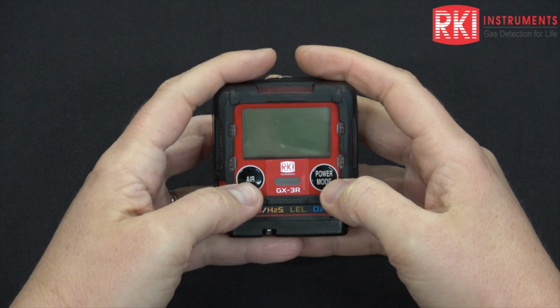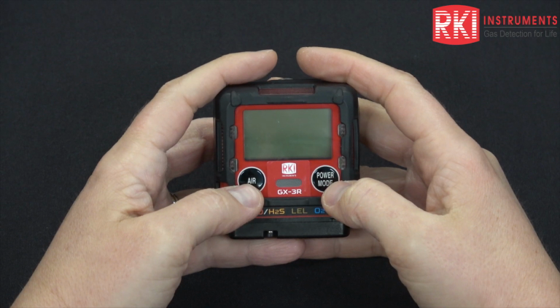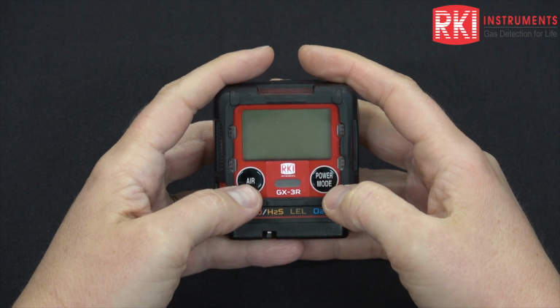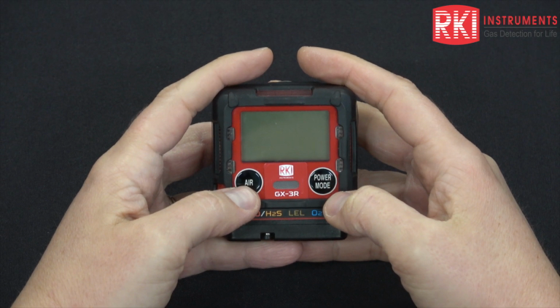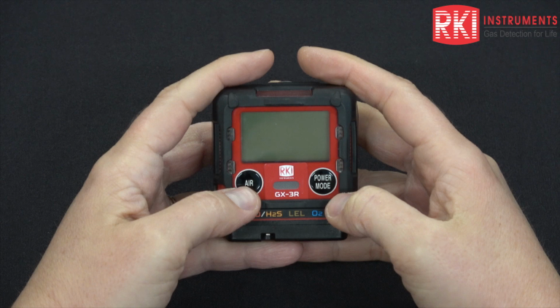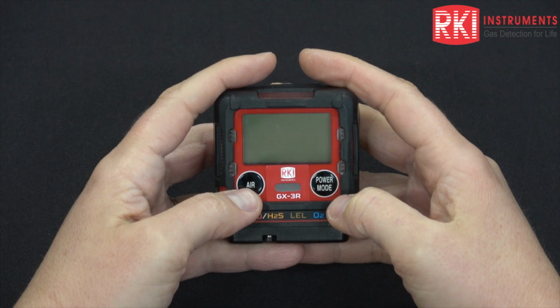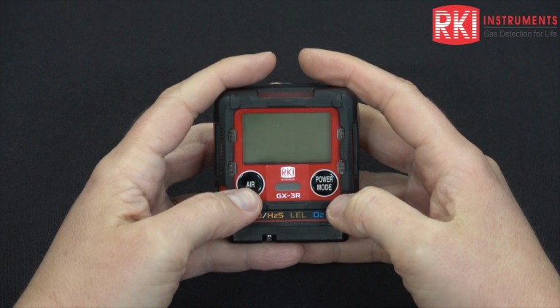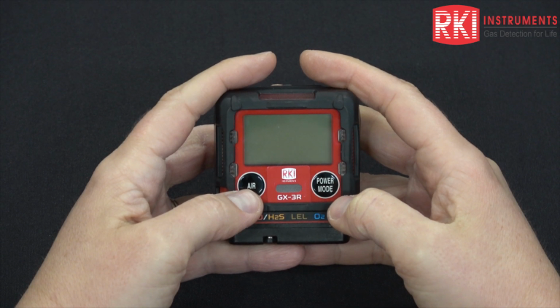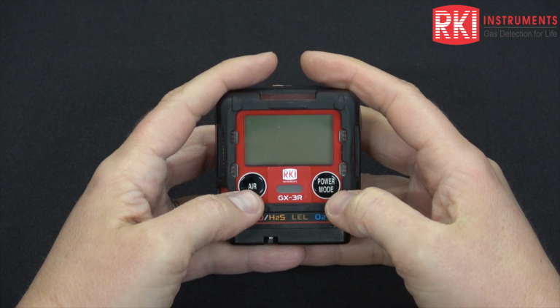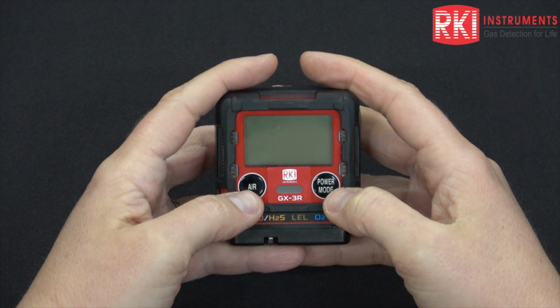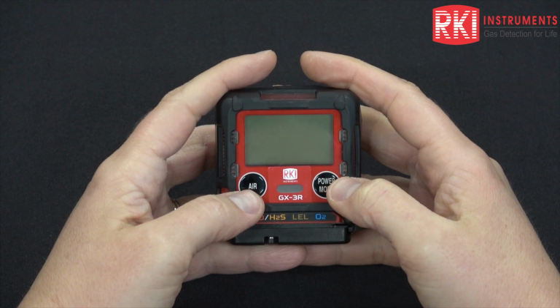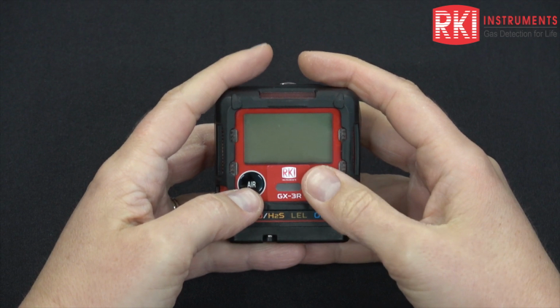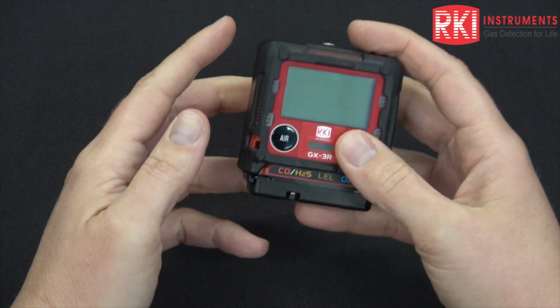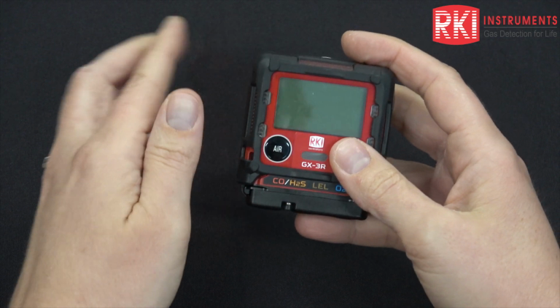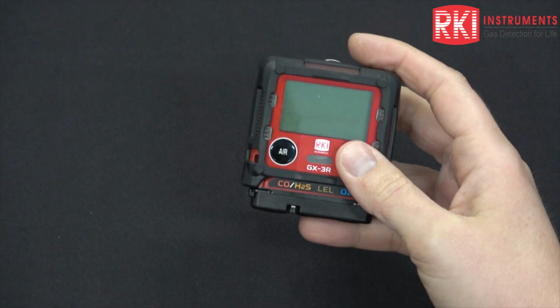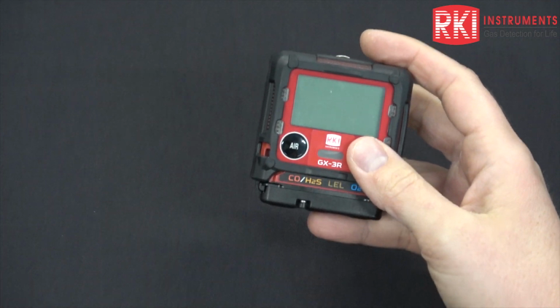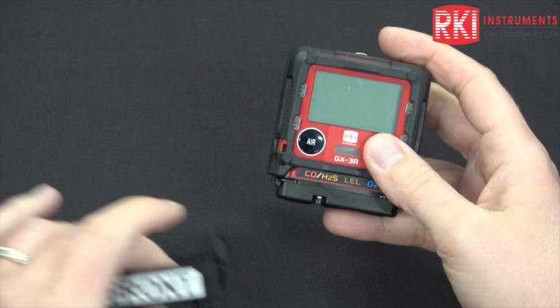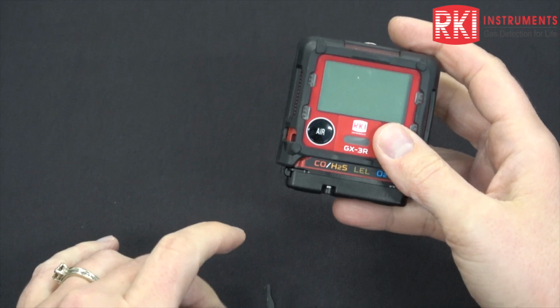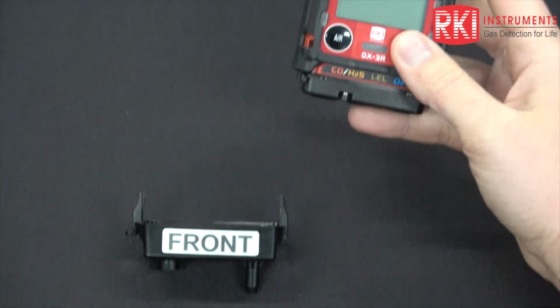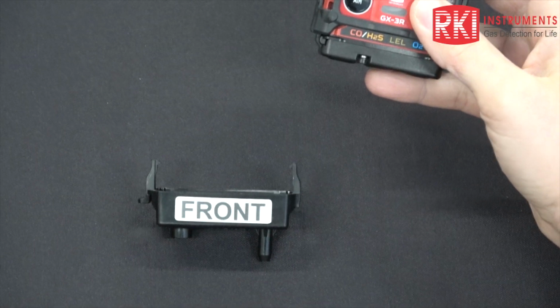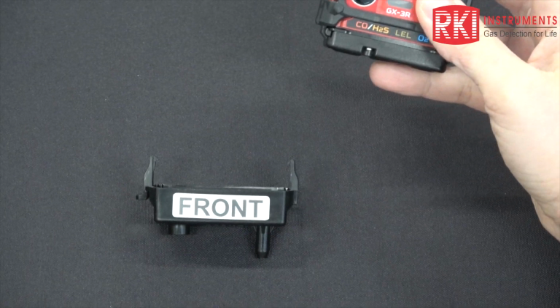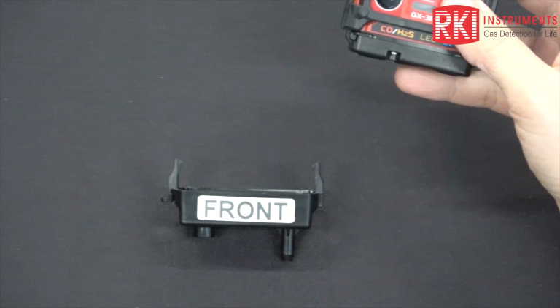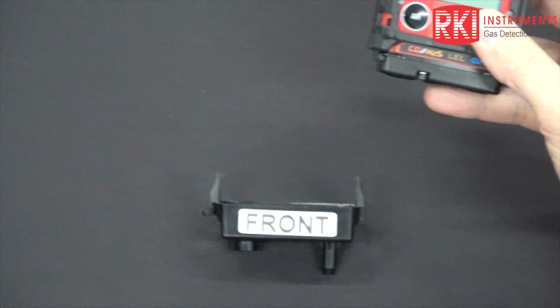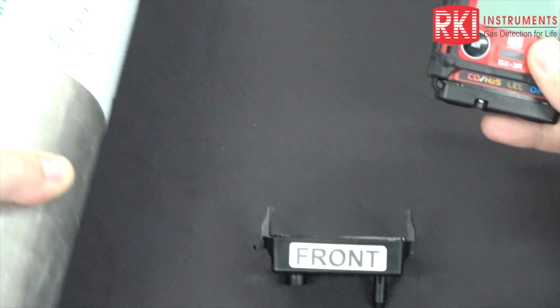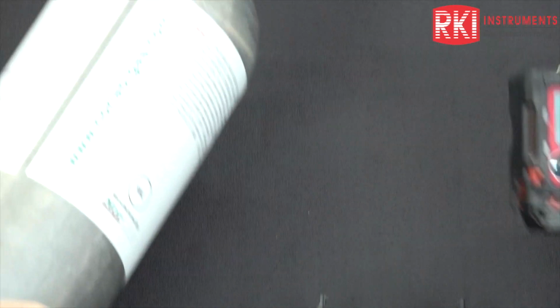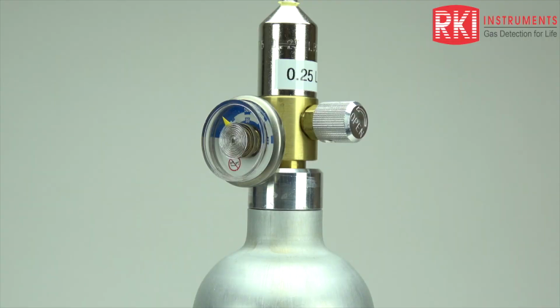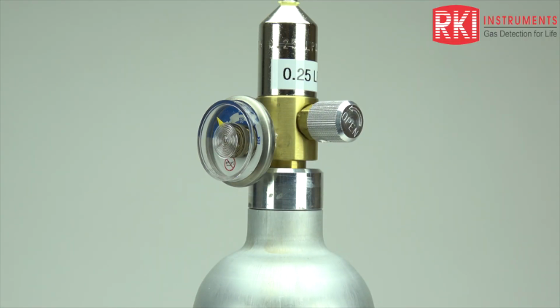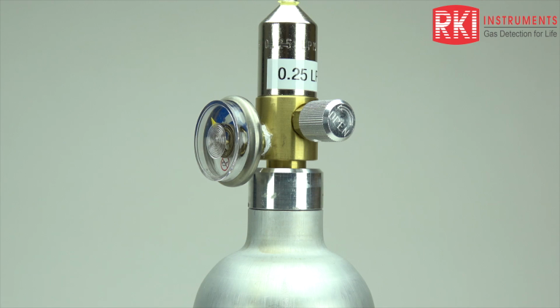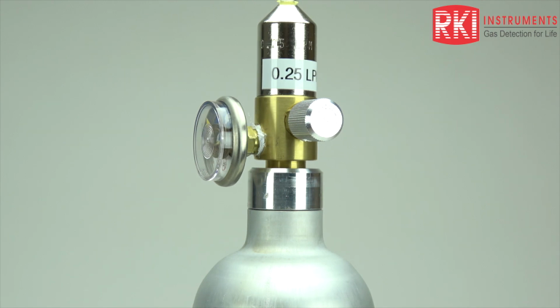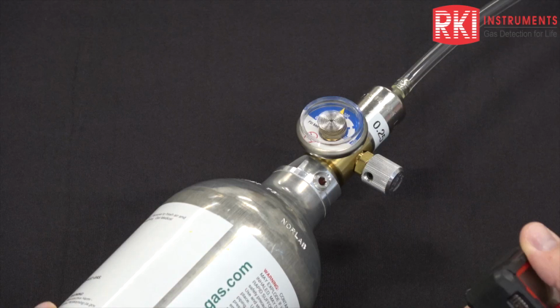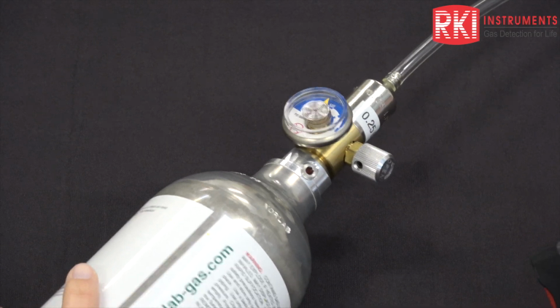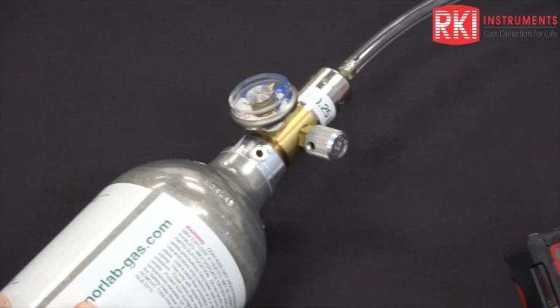Today I'm going to show you how to calibrate and bump test a GX3R. To do that you need your GX3R, a calibration cup, a calibration cylinder with a quarter liter a minute regulator, and some calibration tubing.